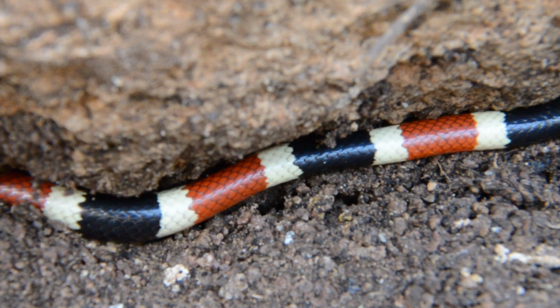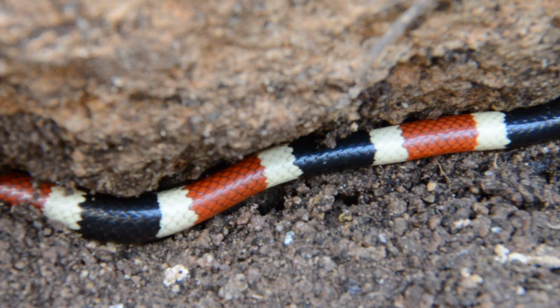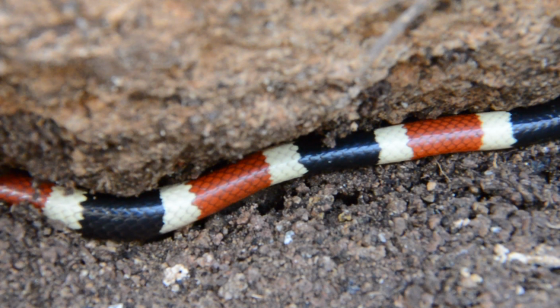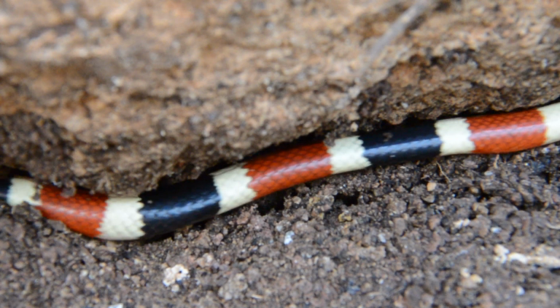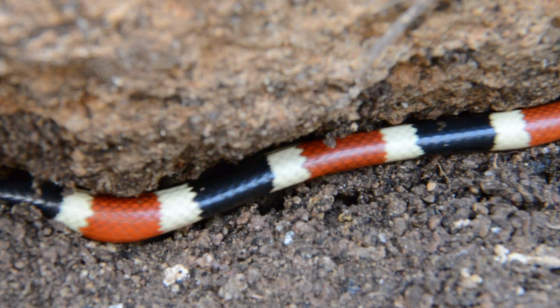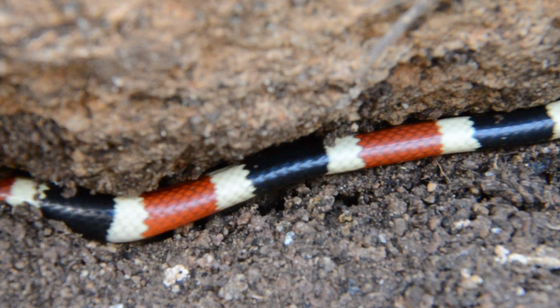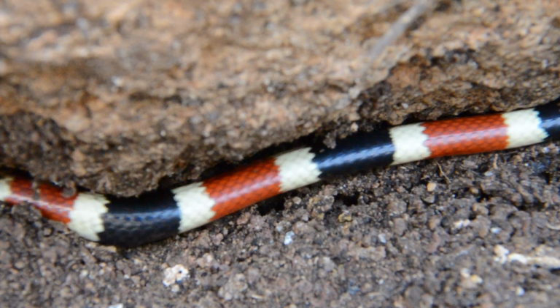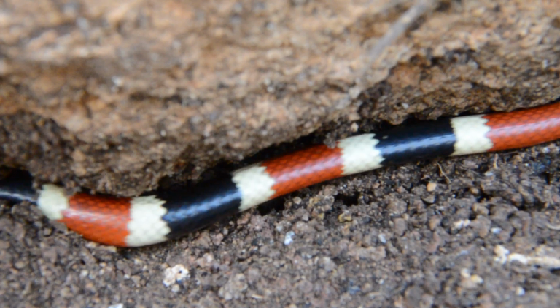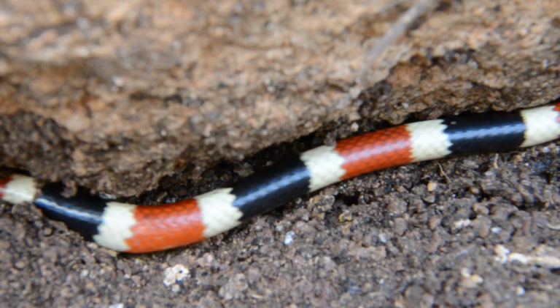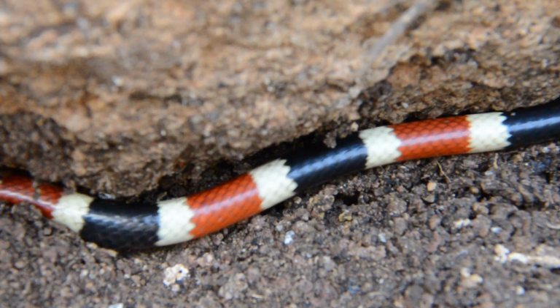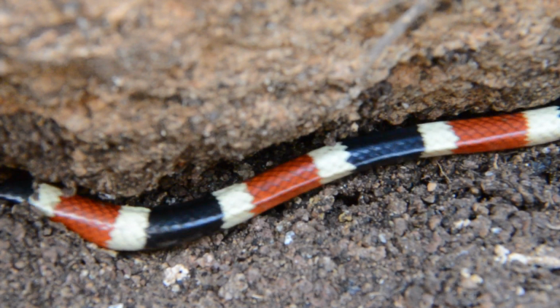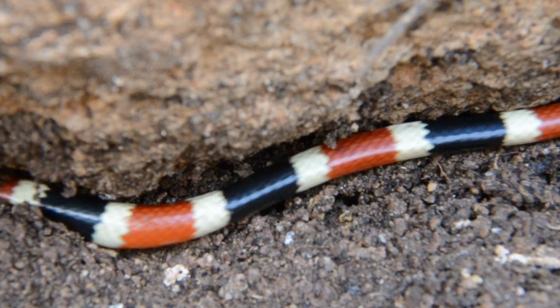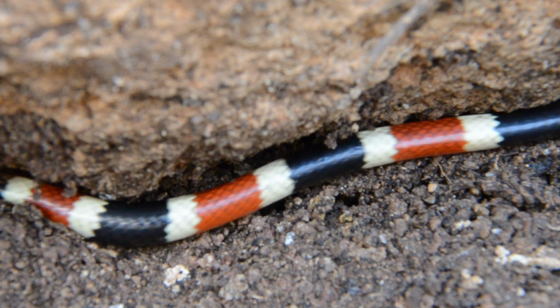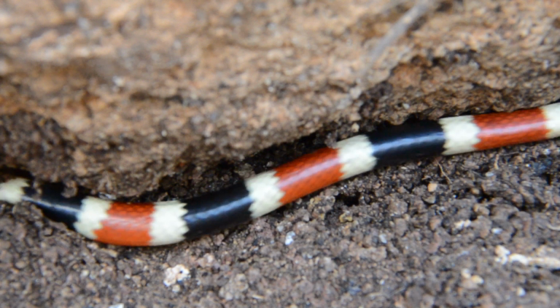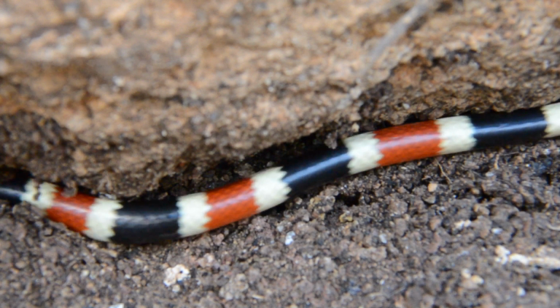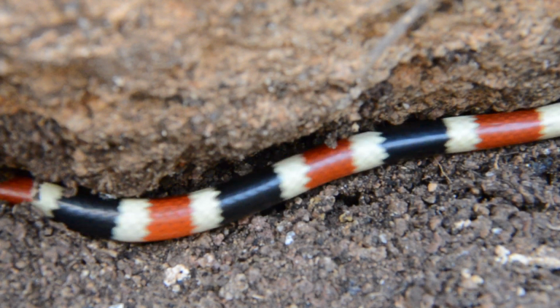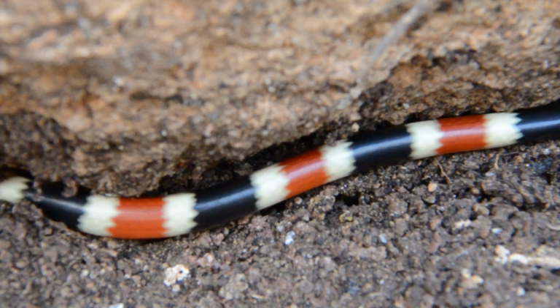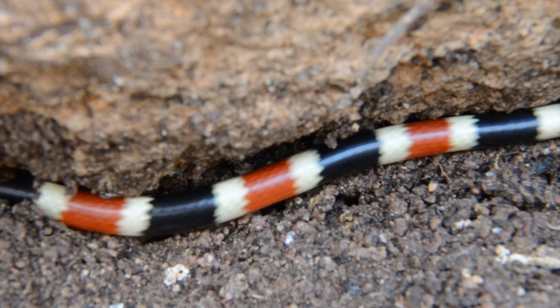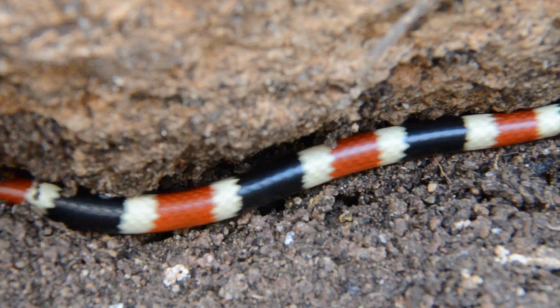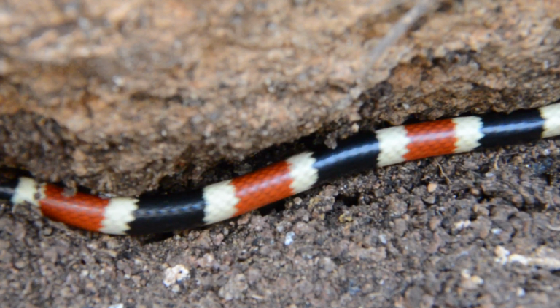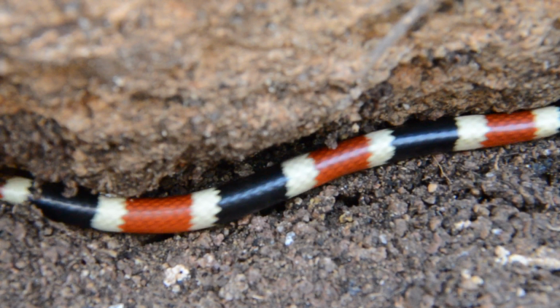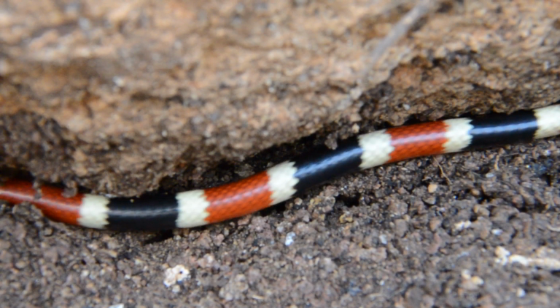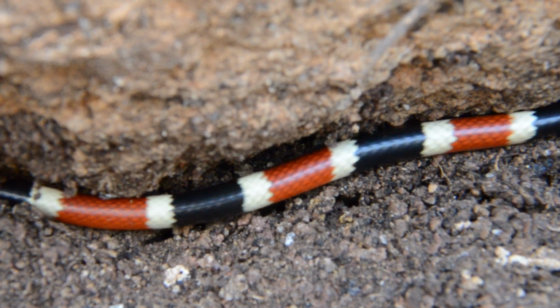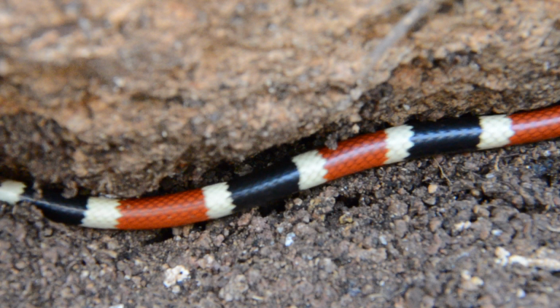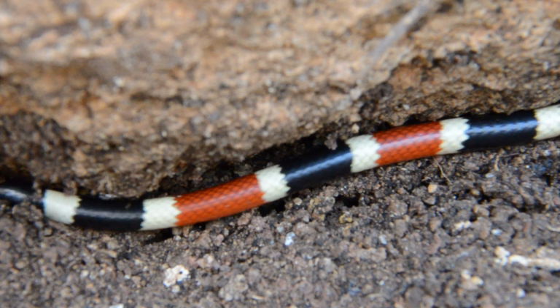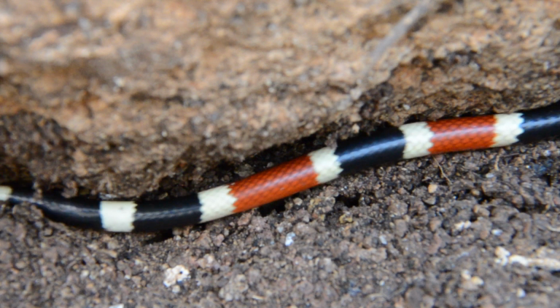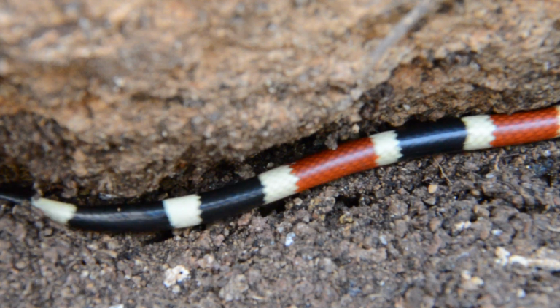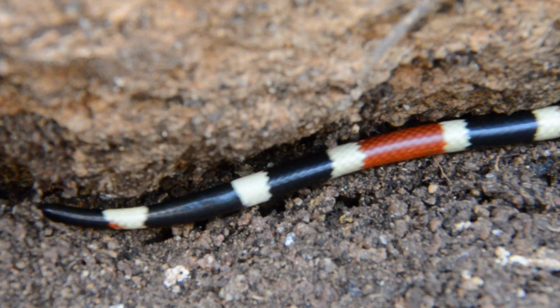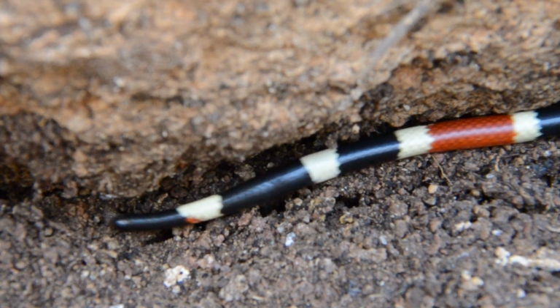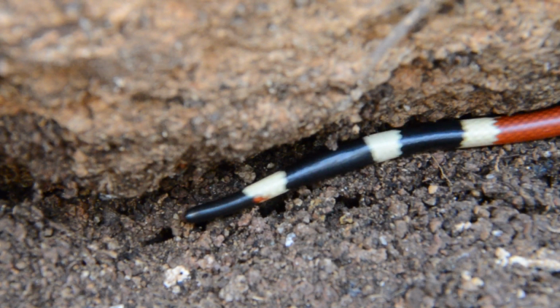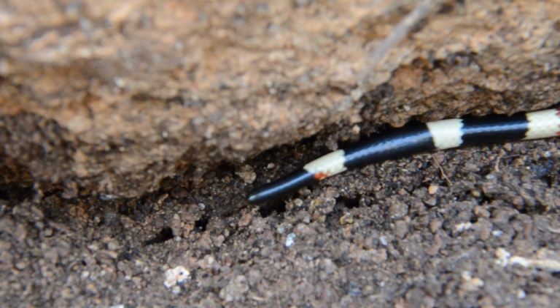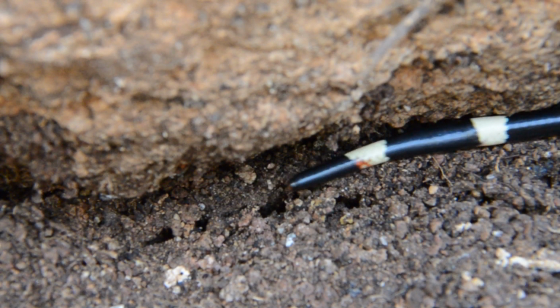Absolutely beautiful snake. They commonly don't get much bigger than this — they actually max out somewhere around 22 inches. So if you get a big two-foot one, you're doing very well. You can see also, he's very wiry, just like our coral snakes over in Texas.